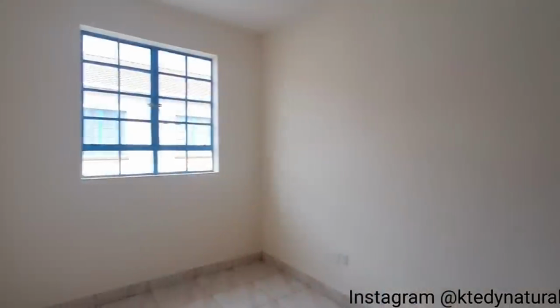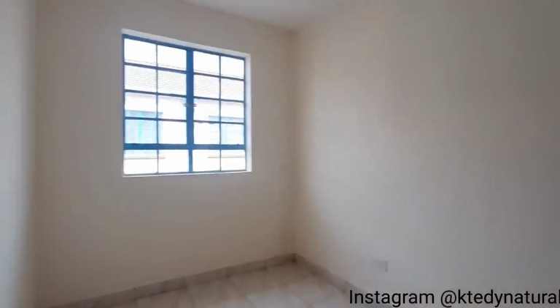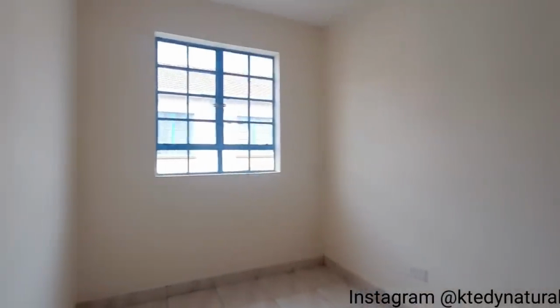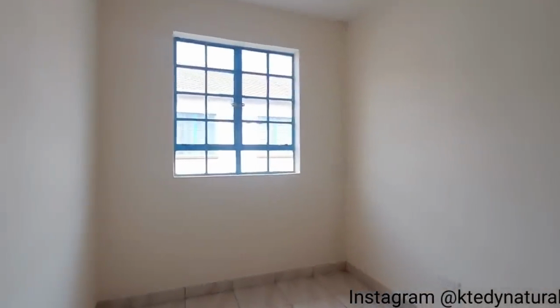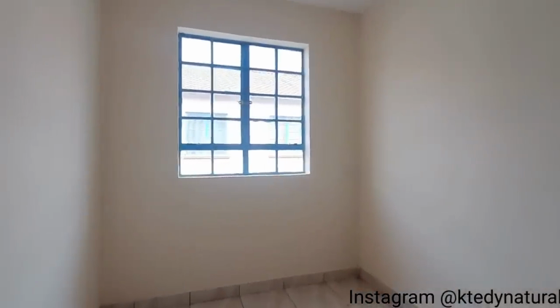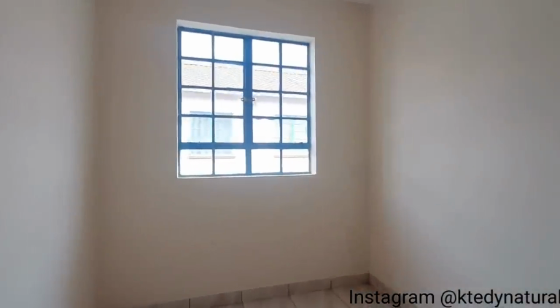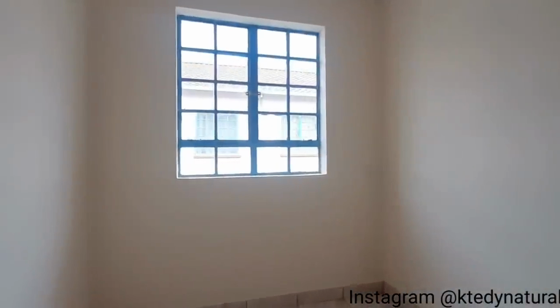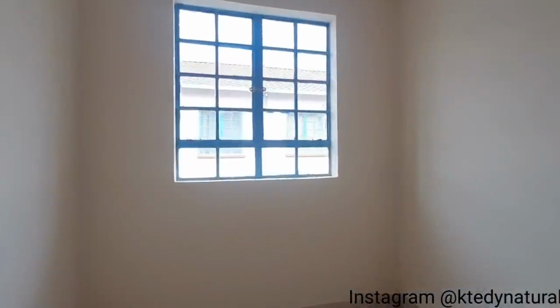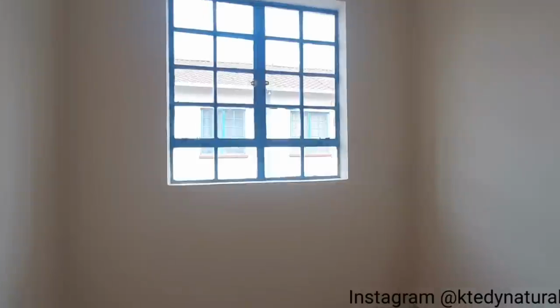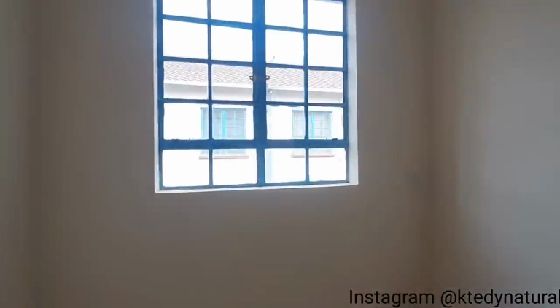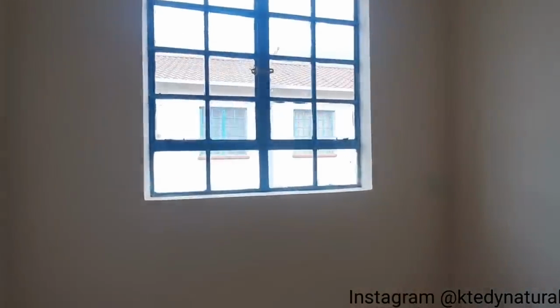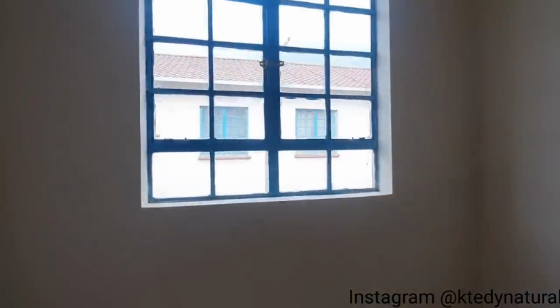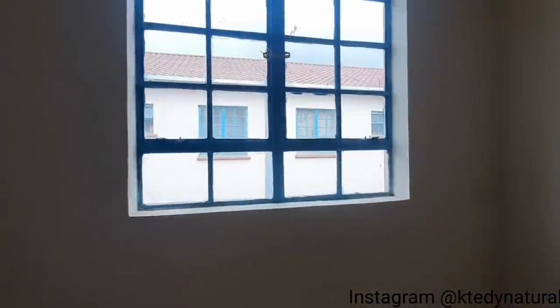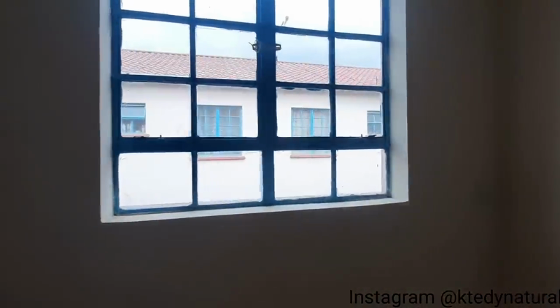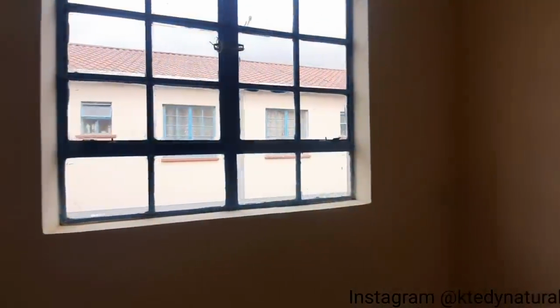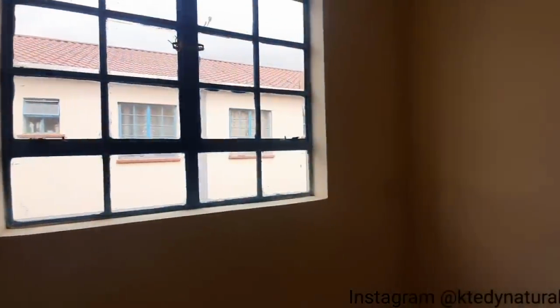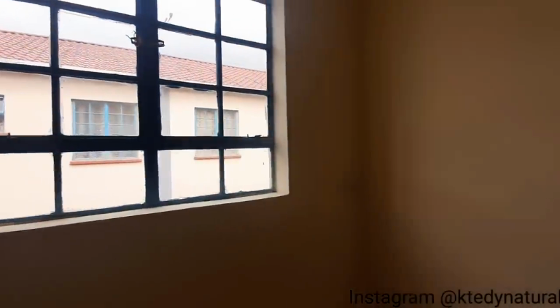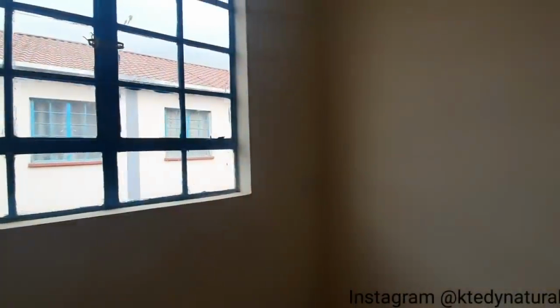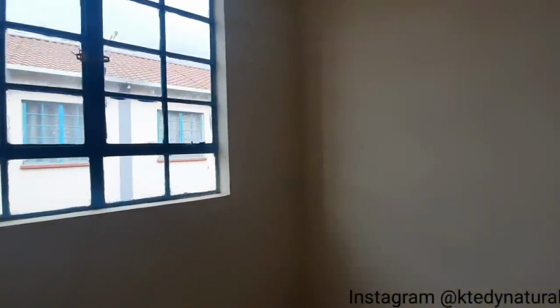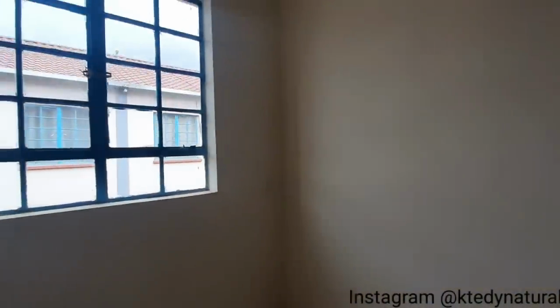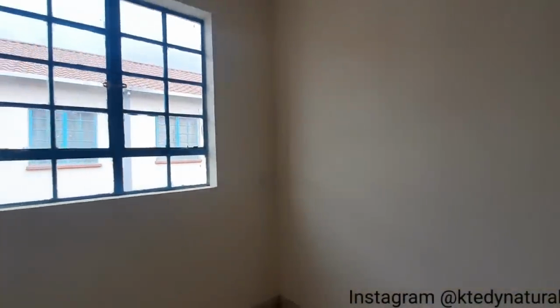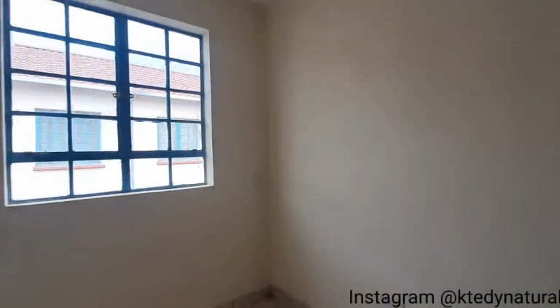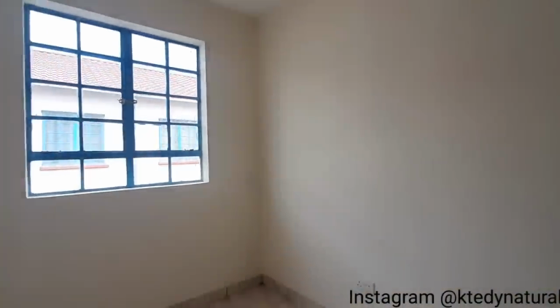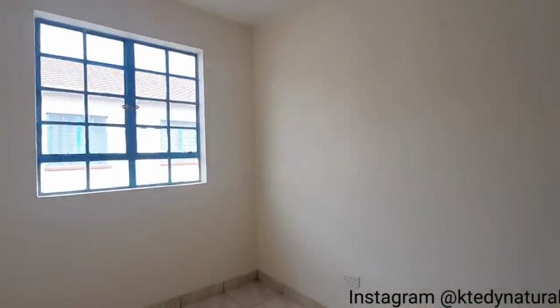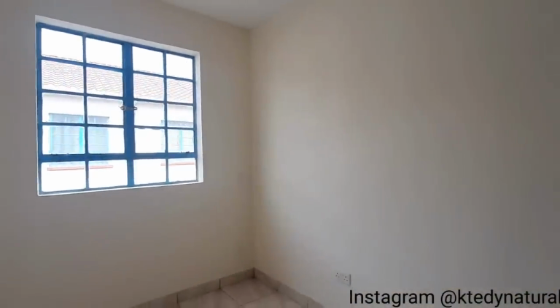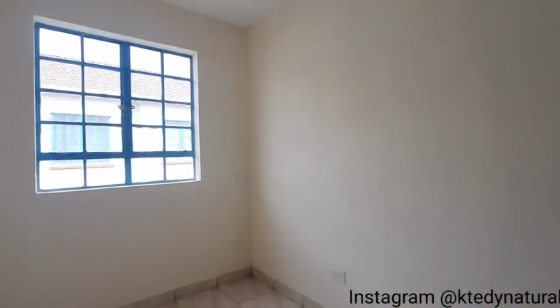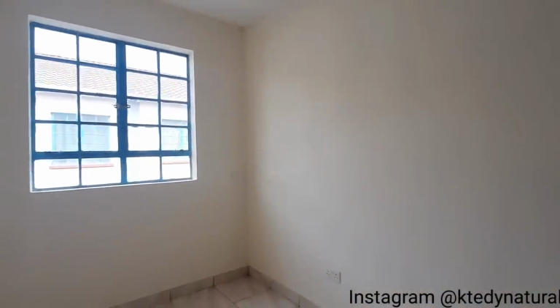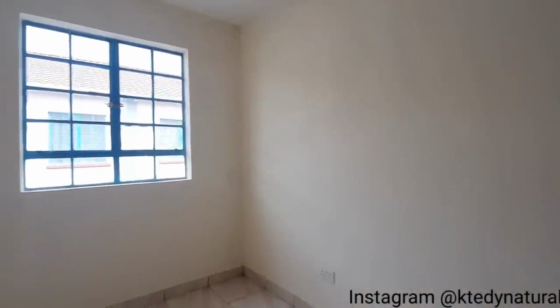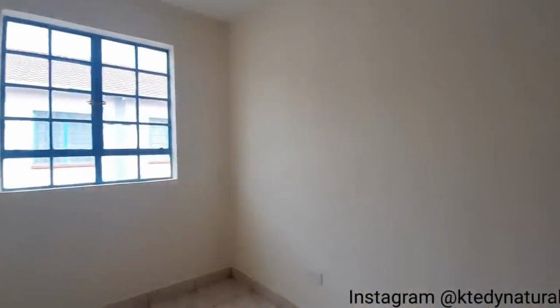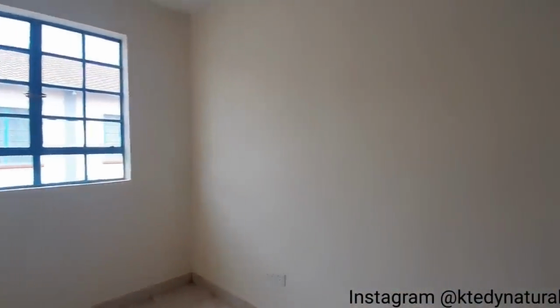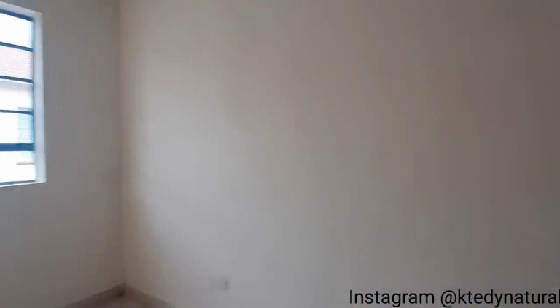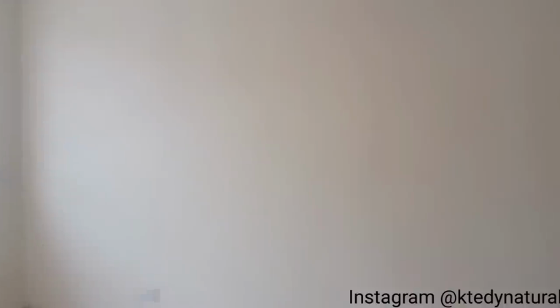This is the second bedroom, and it's well lit in terms of natural light. Beautiful tiles, and we have a built-in wardrobe unit — it's standard.